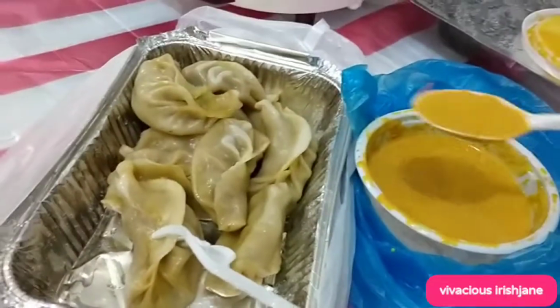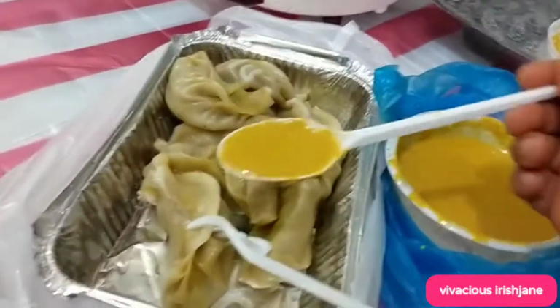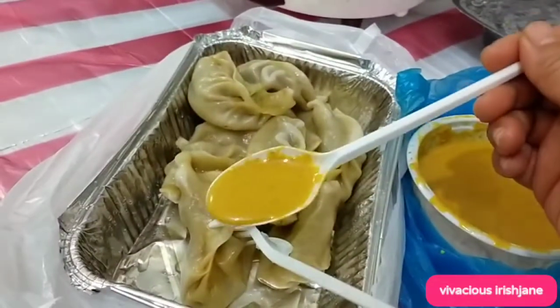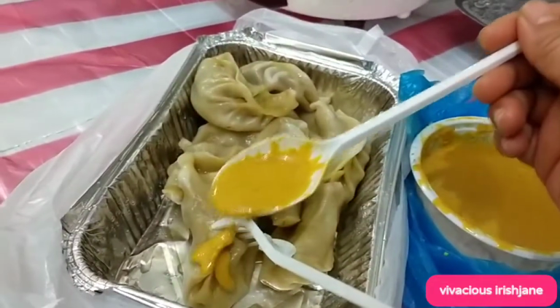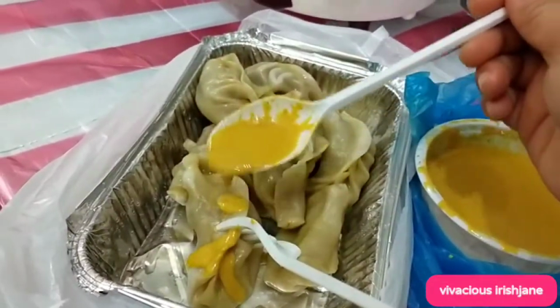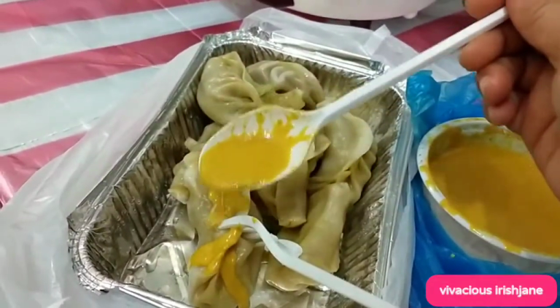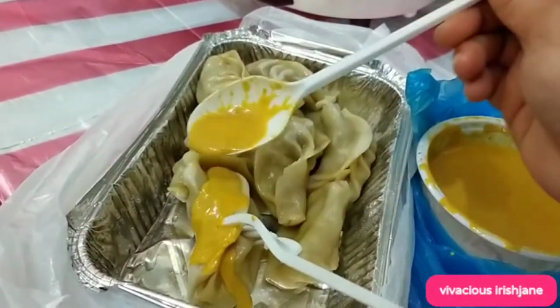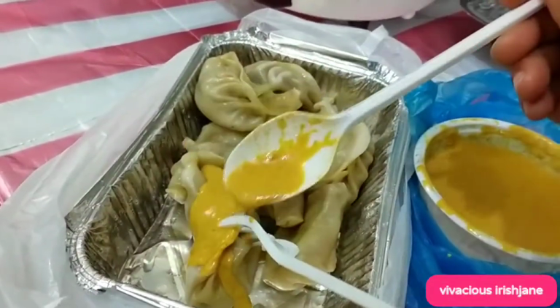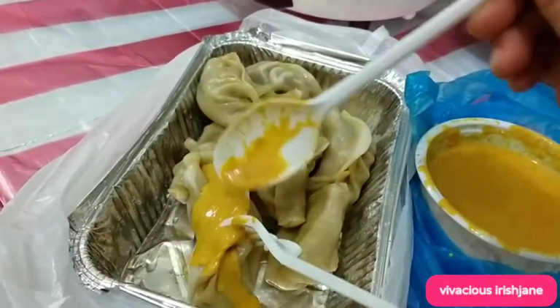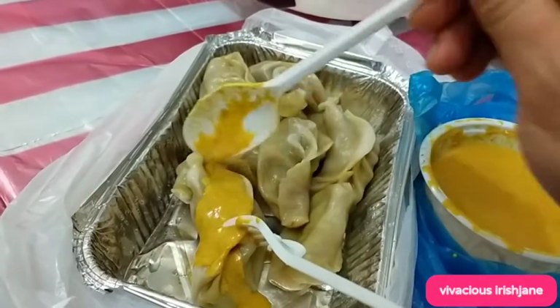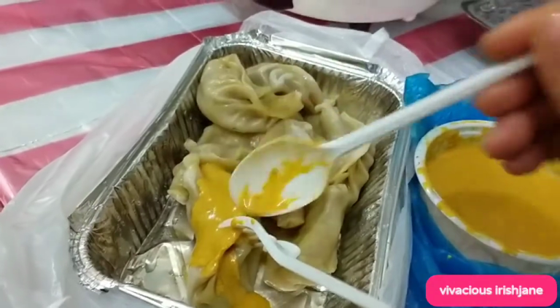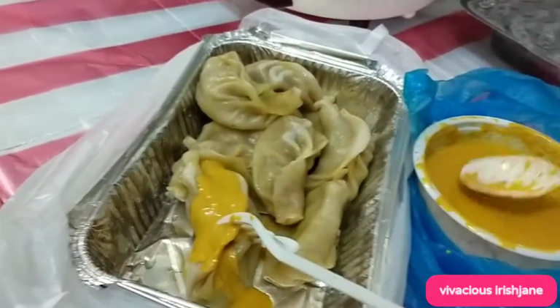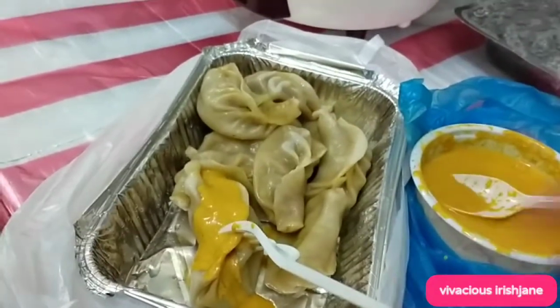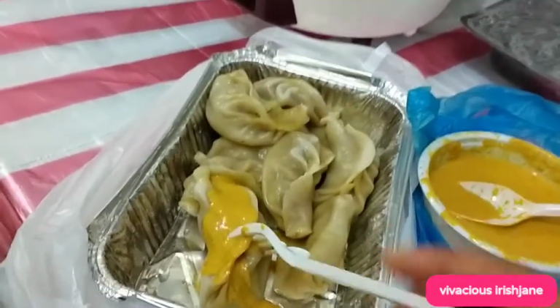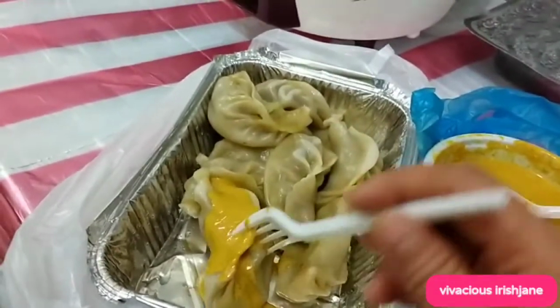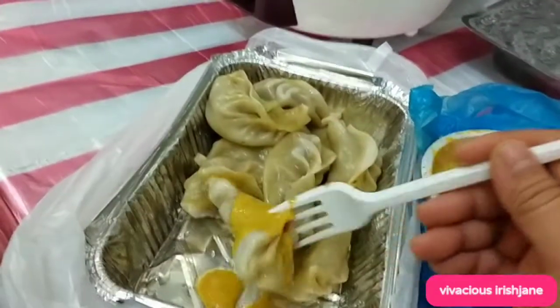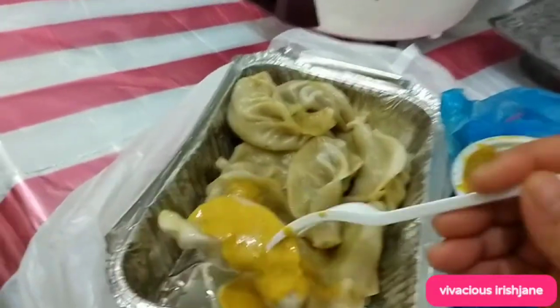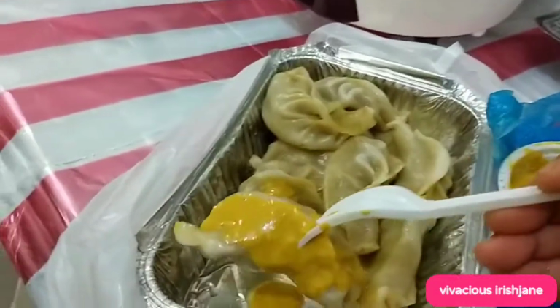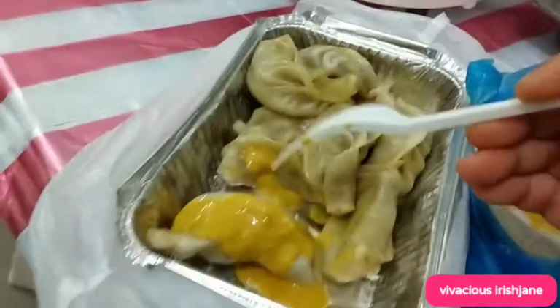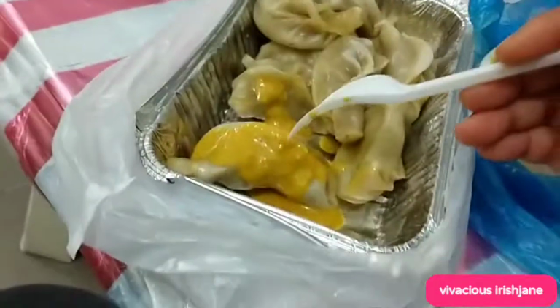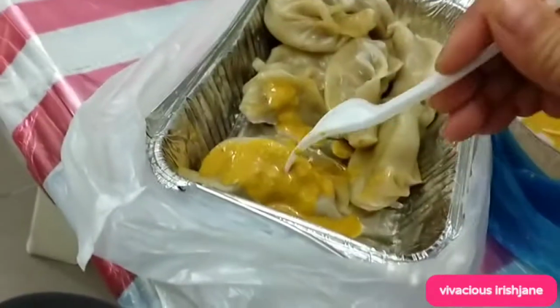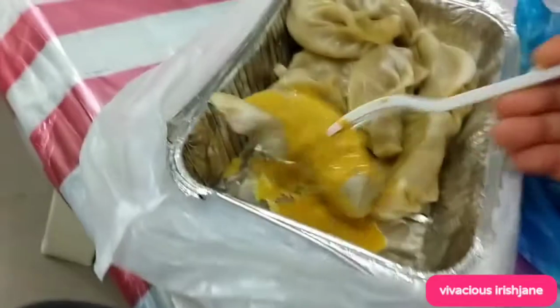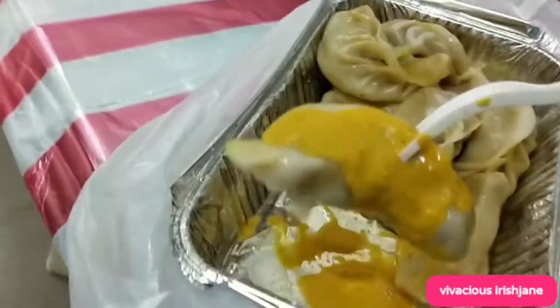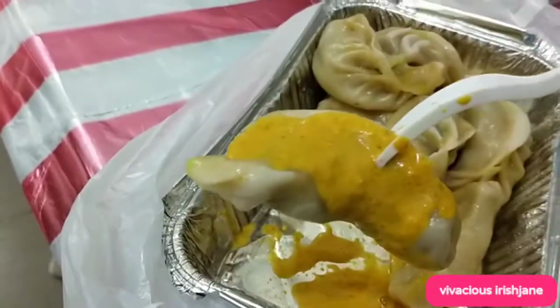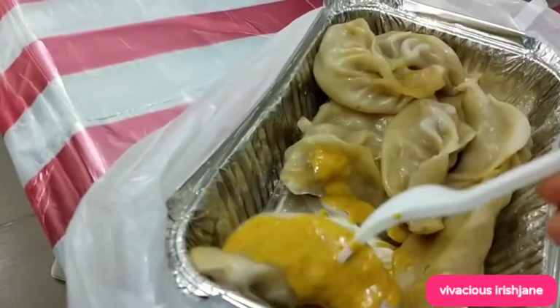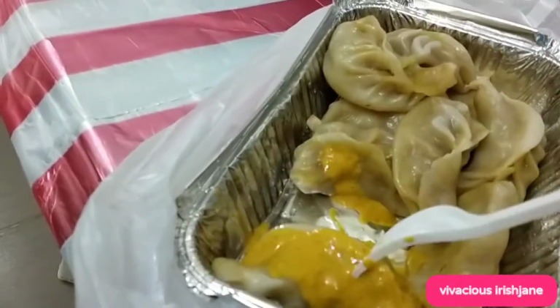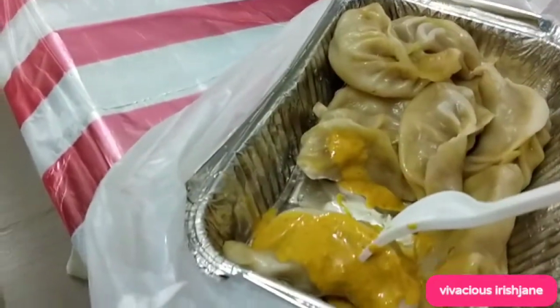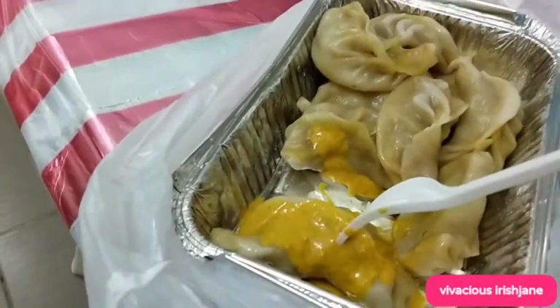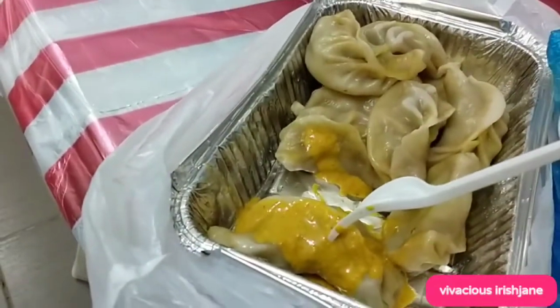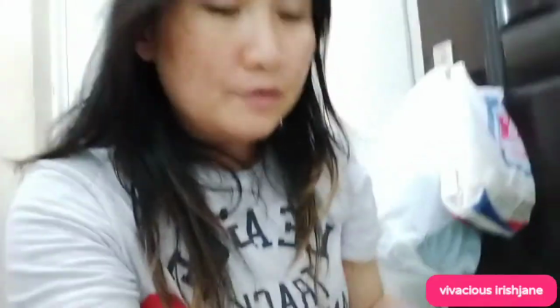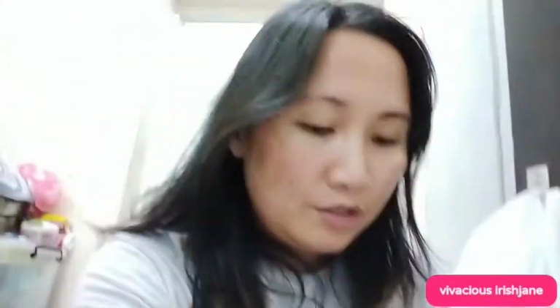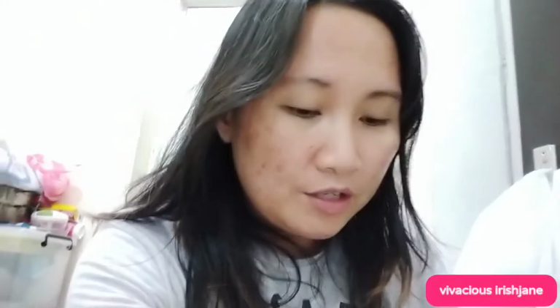Then take a bite and let's try. How is it? Is it spicy? Let's try, guys.